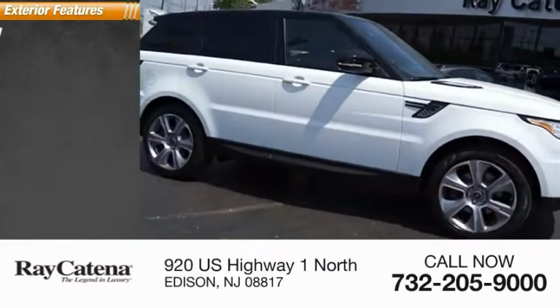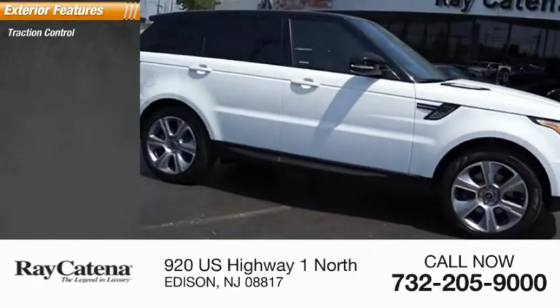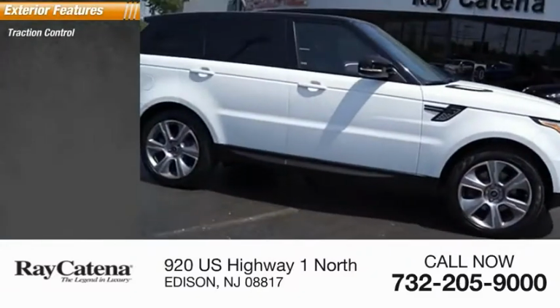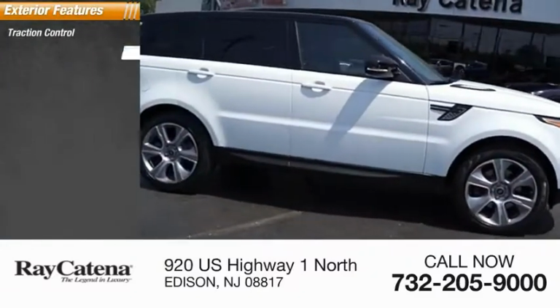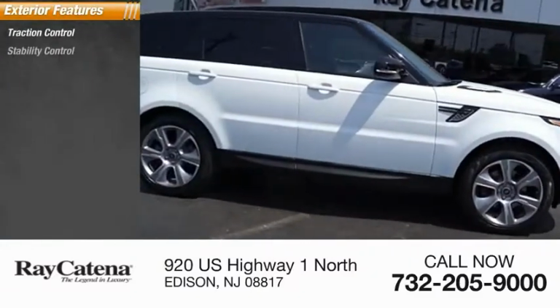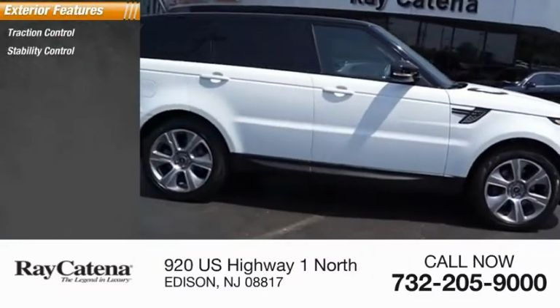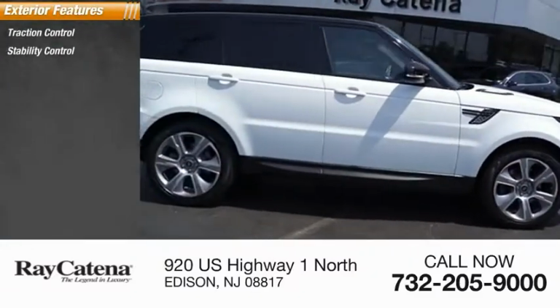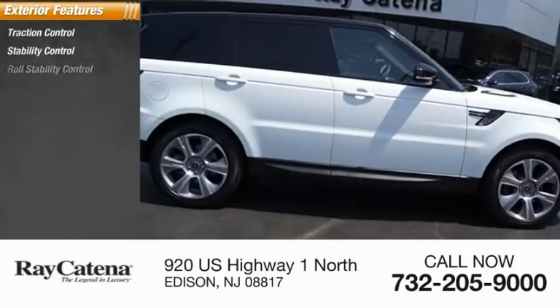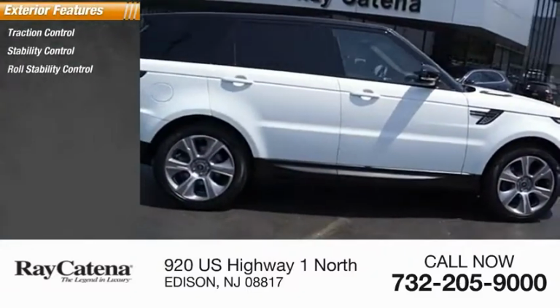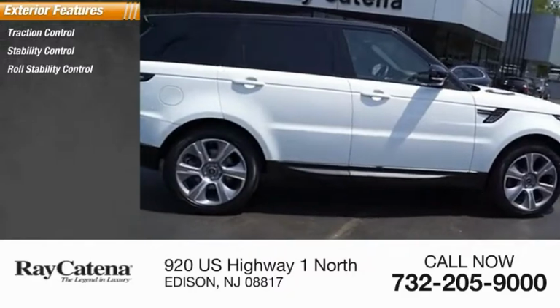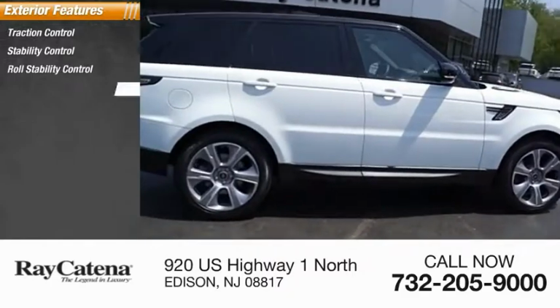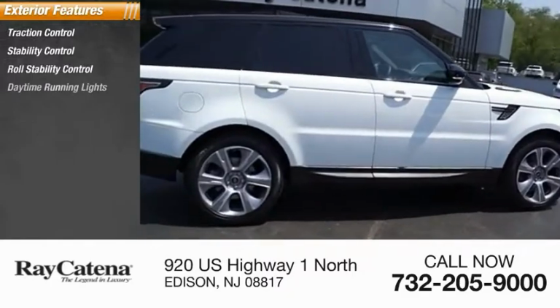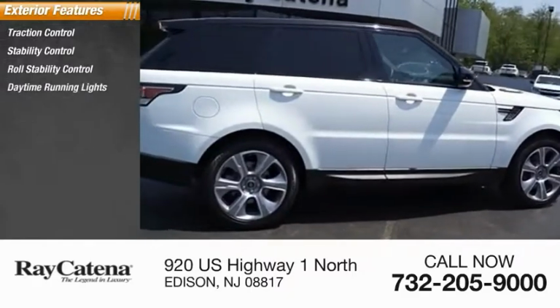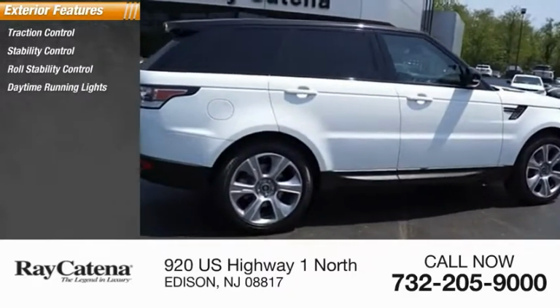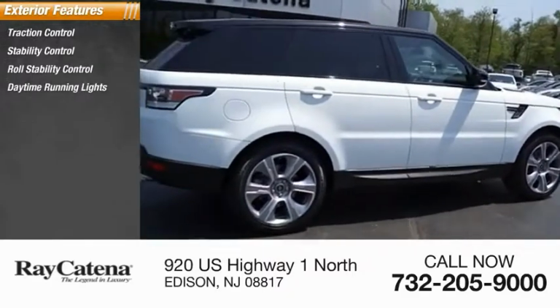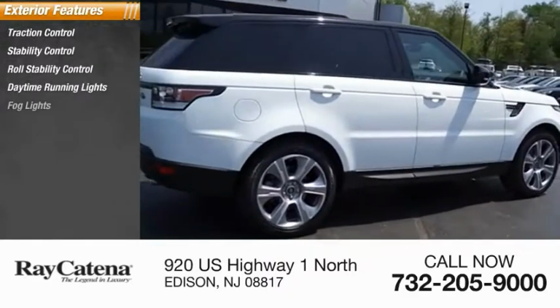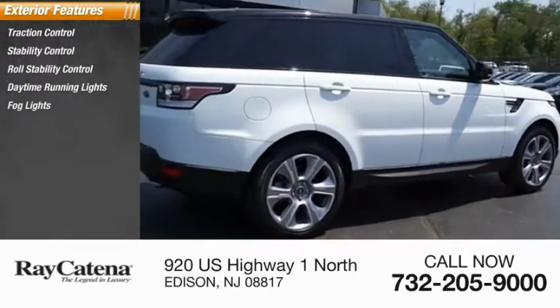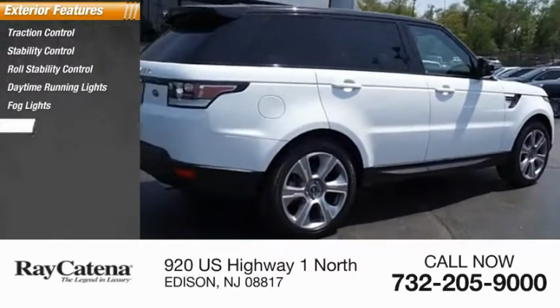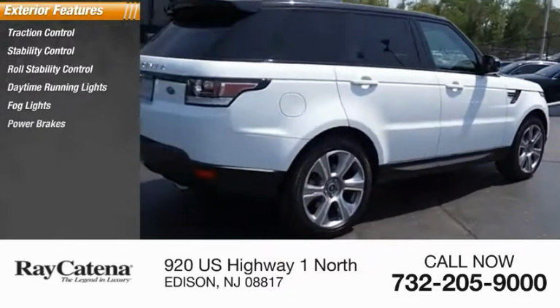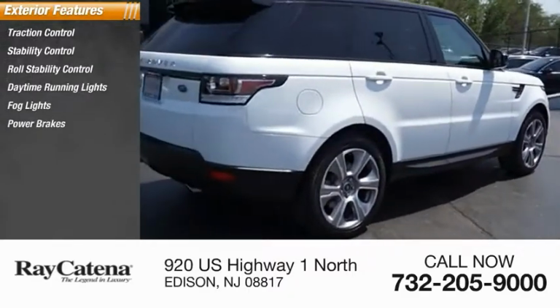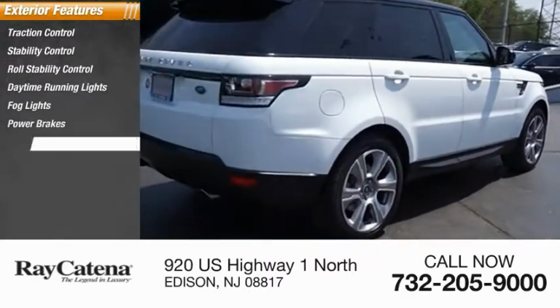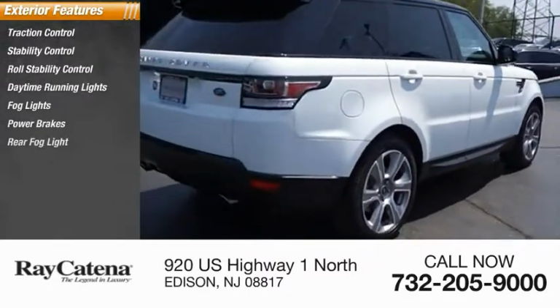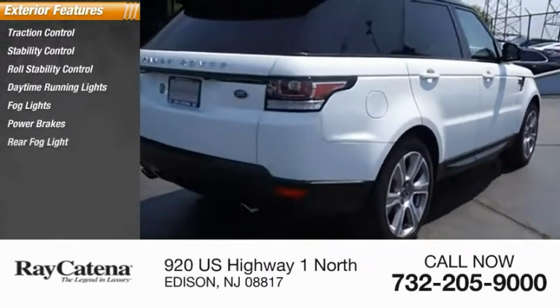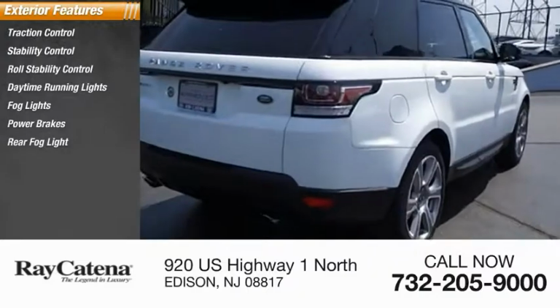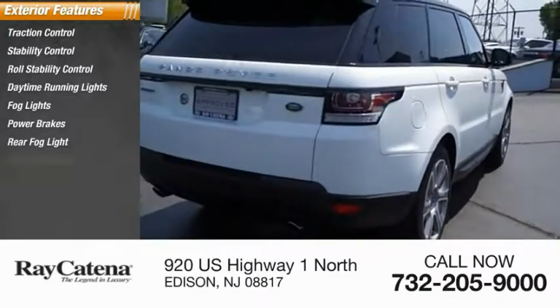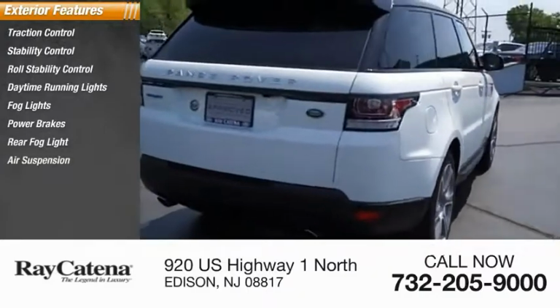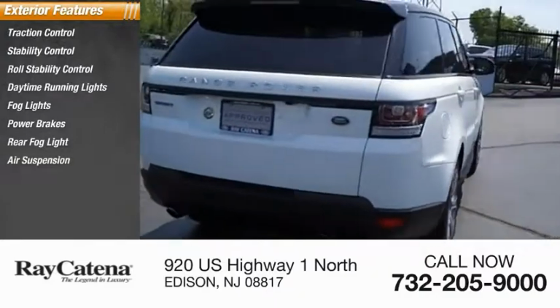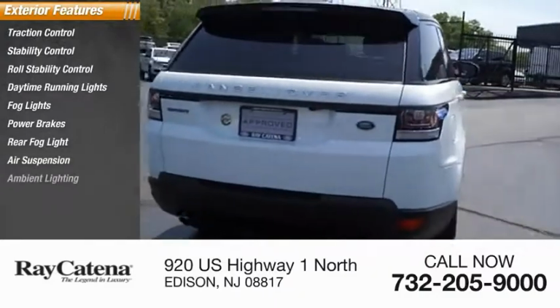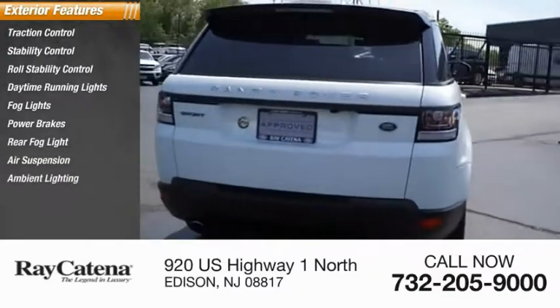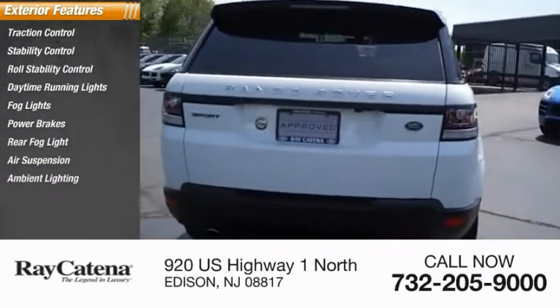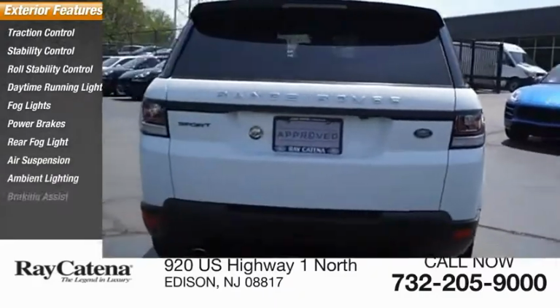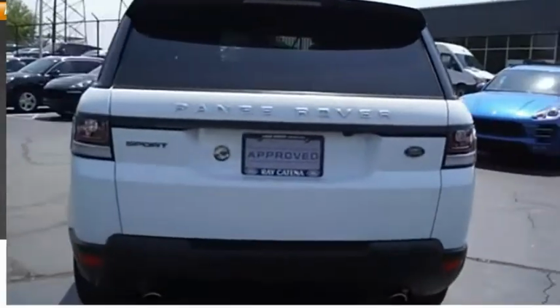Traction control, stability control, roll stability control, daytime running lights, fog lights, power brakes, rear fog light, air suspension, ambient lighting, braking assist.